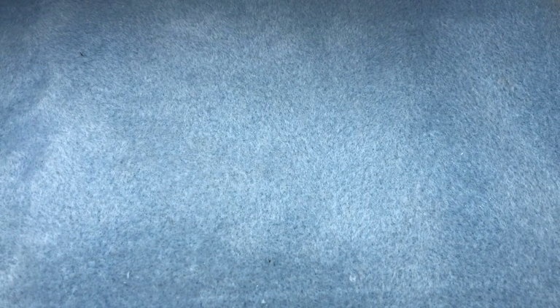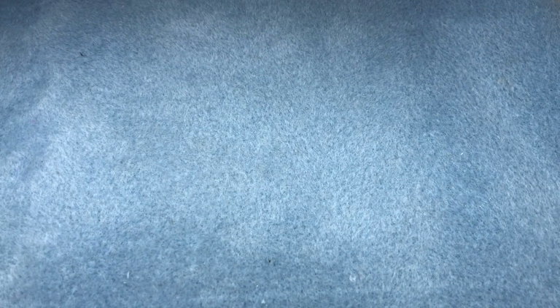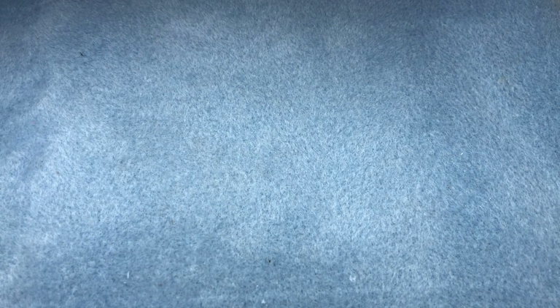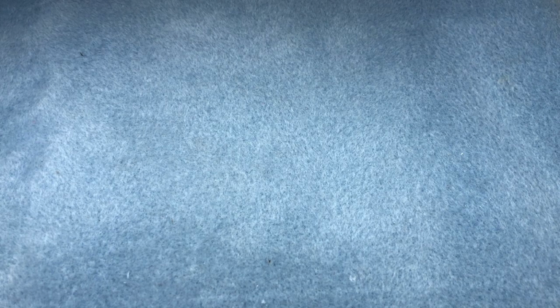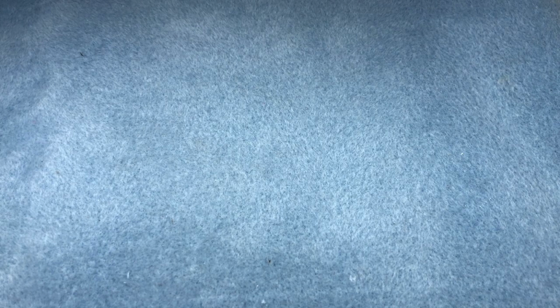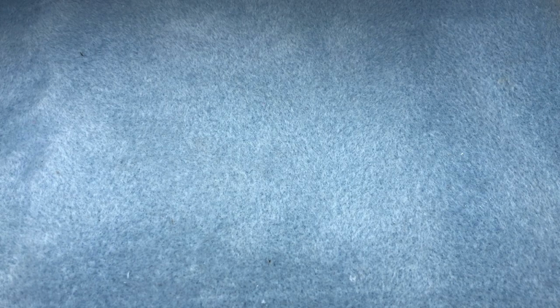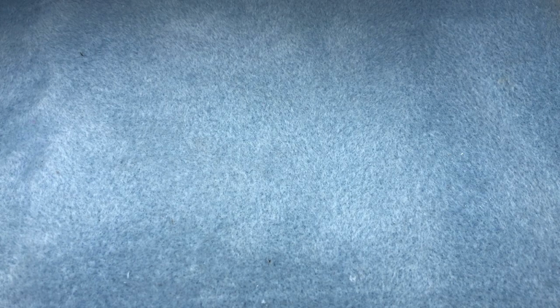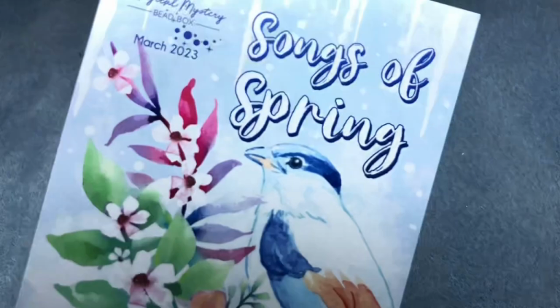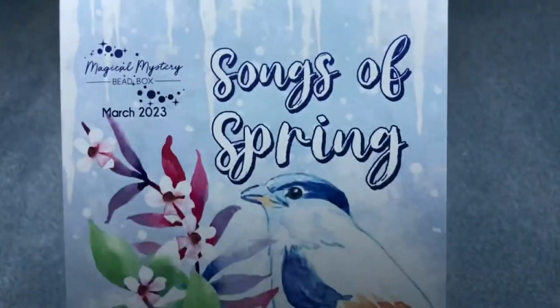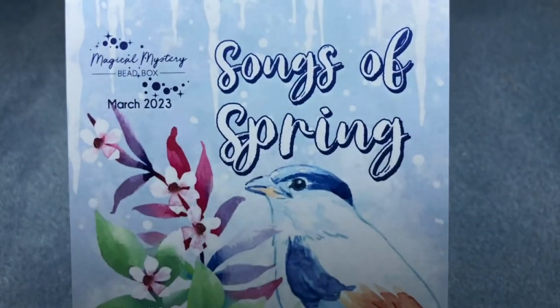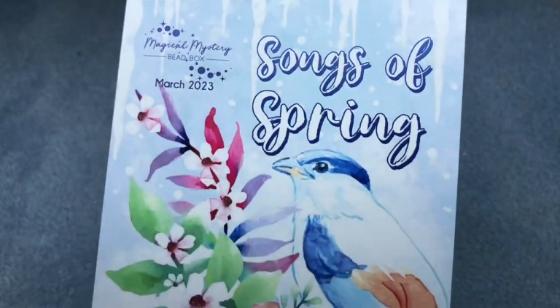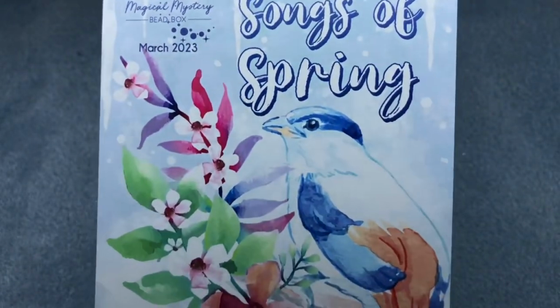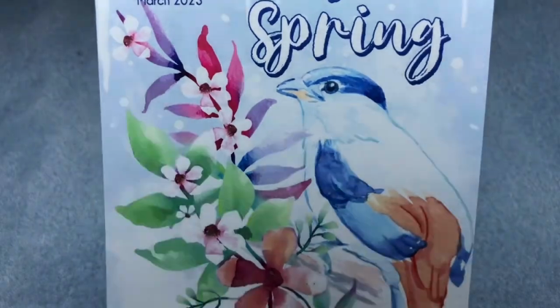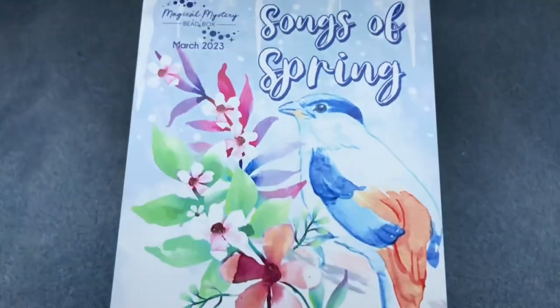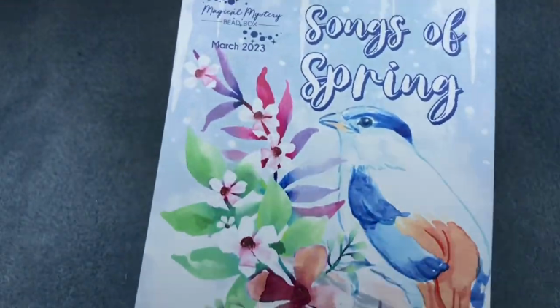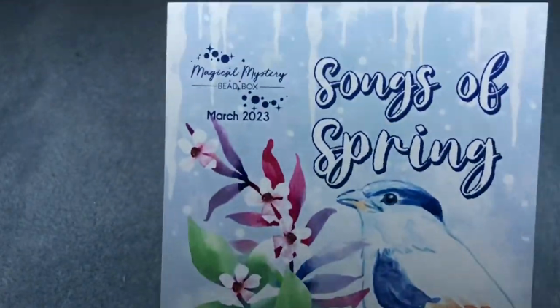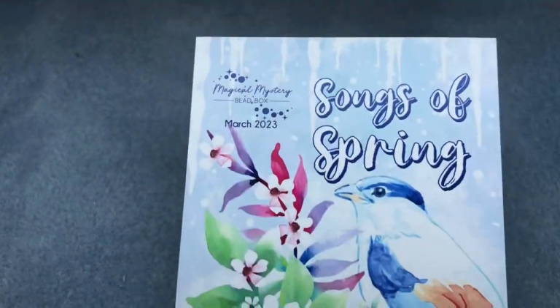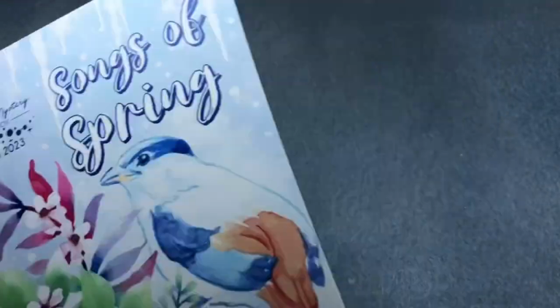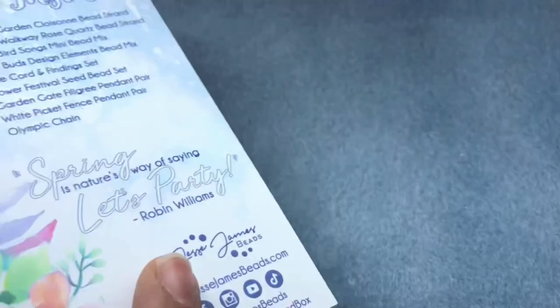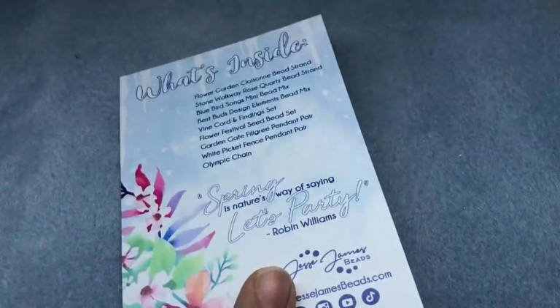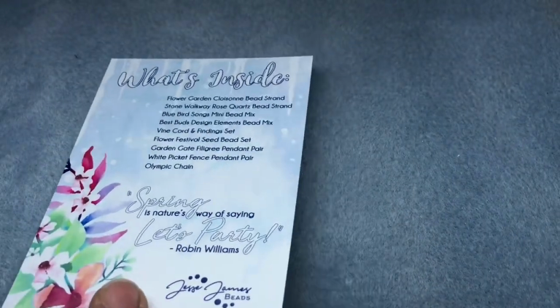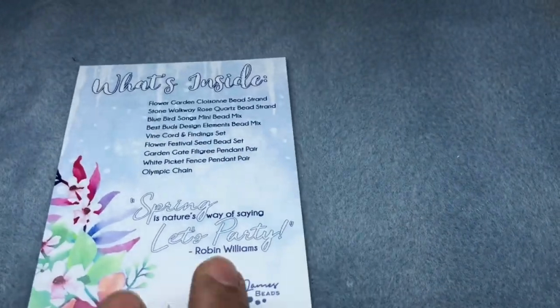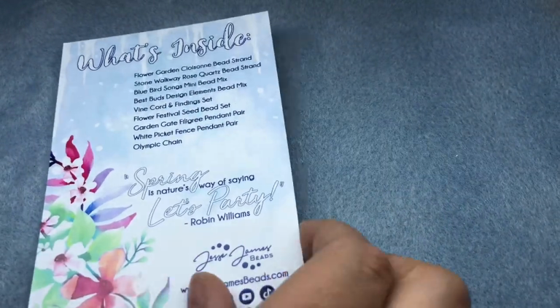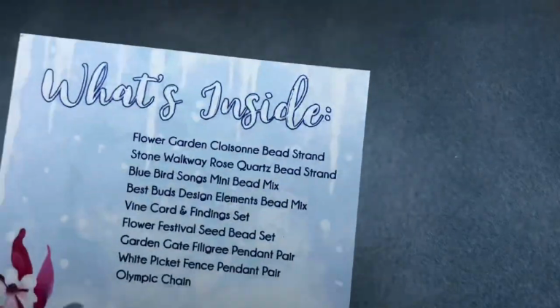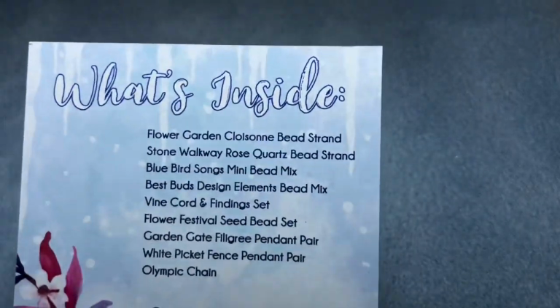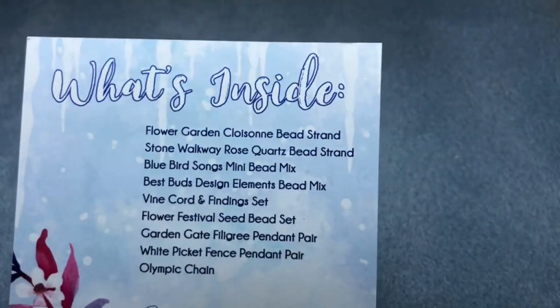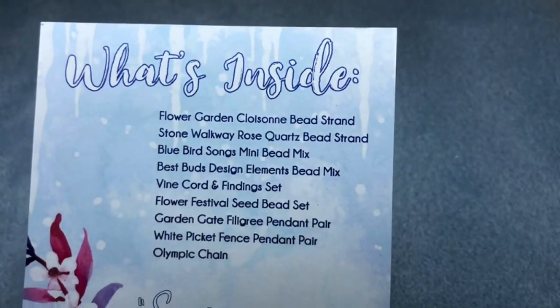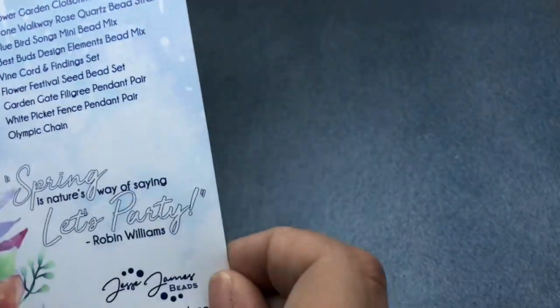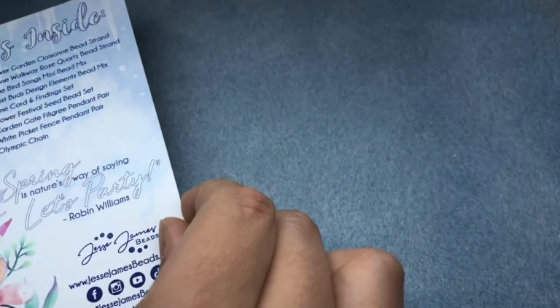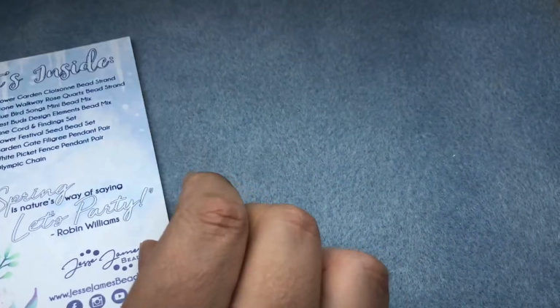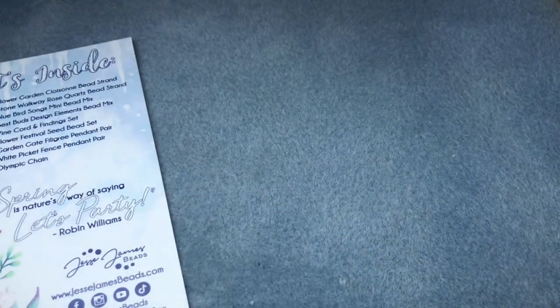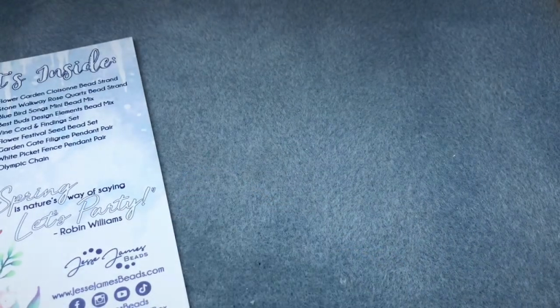Oh my goodness. It says Songs of Spring — that is such a beautiful card. And here is the ingredient list. Let's see what's going on.